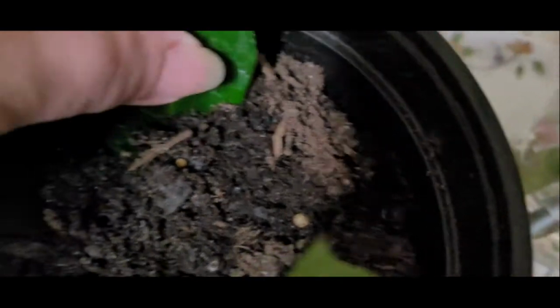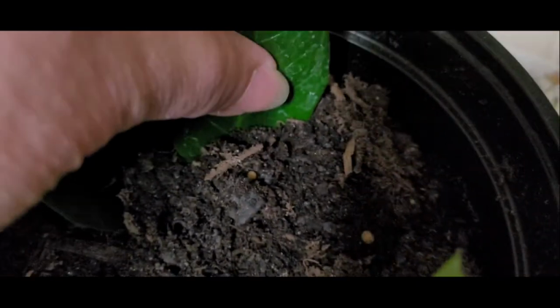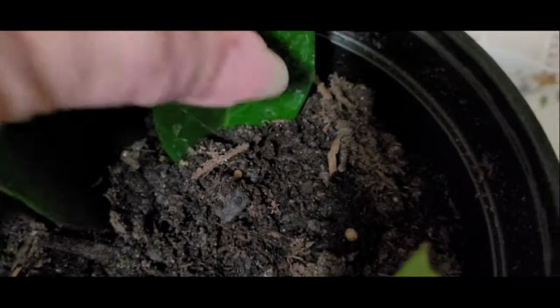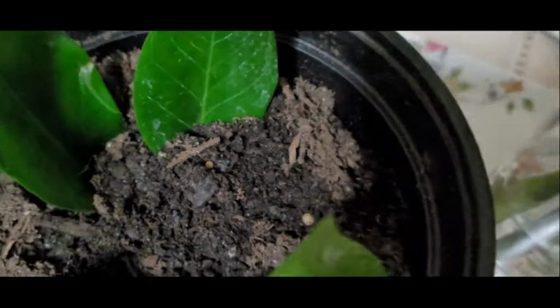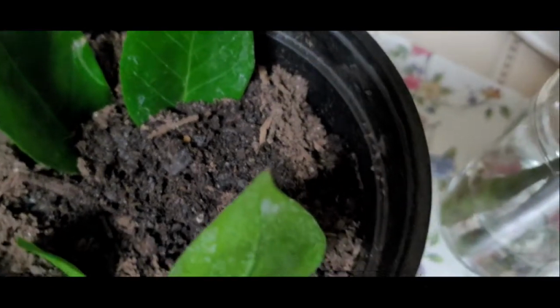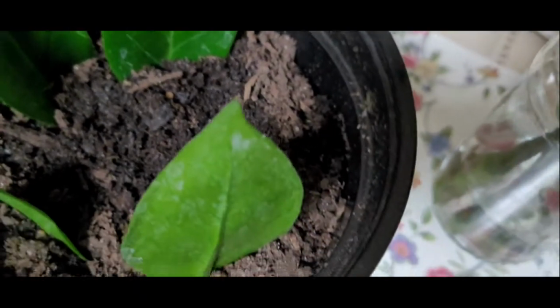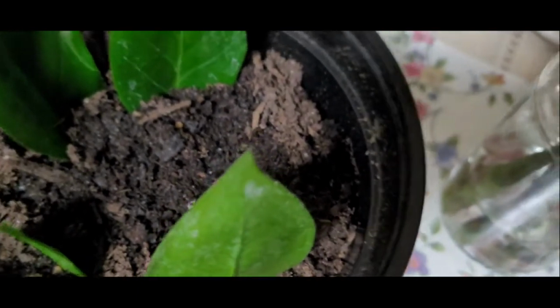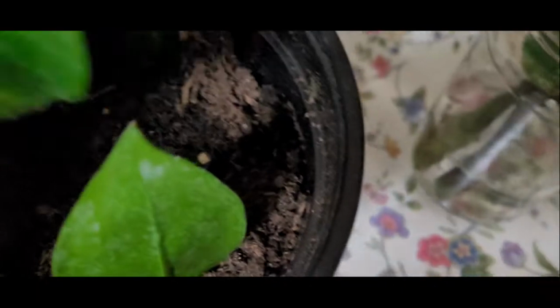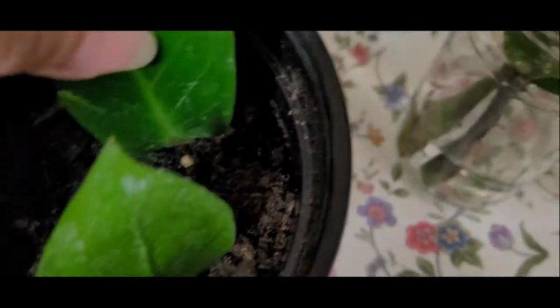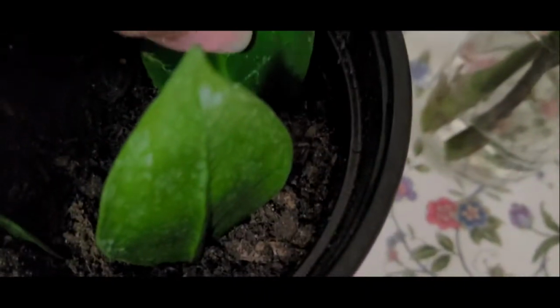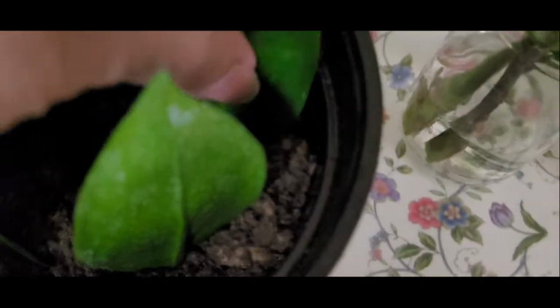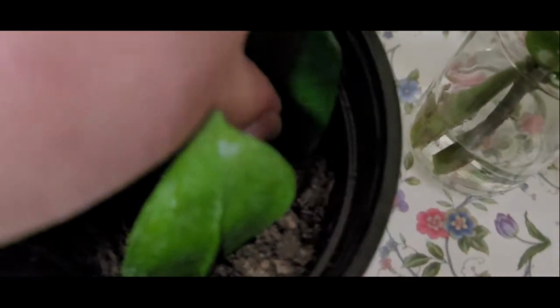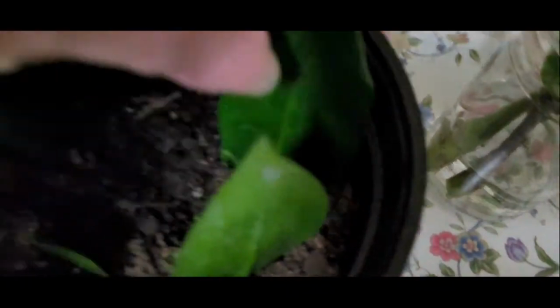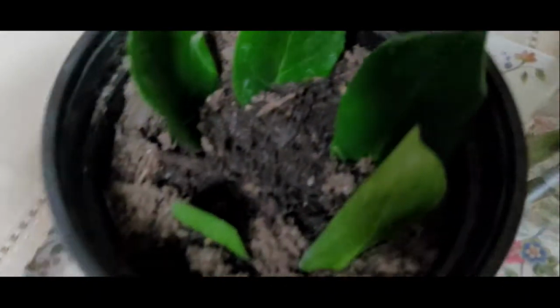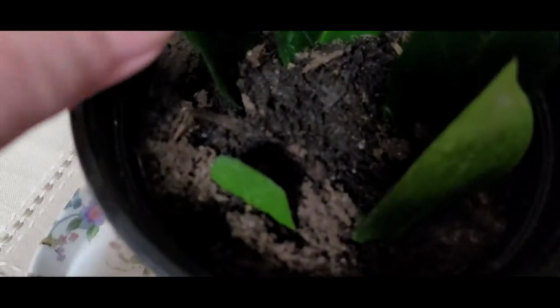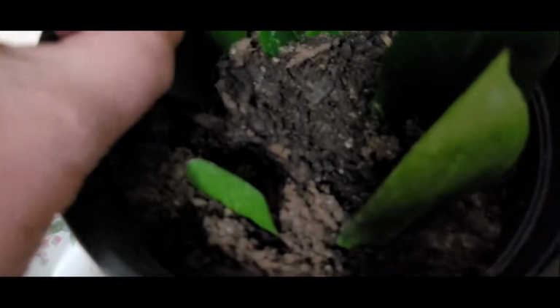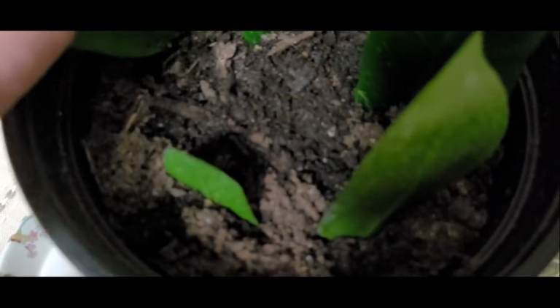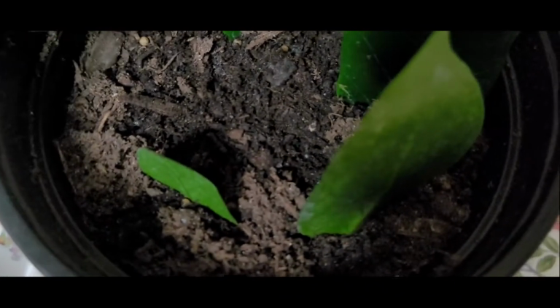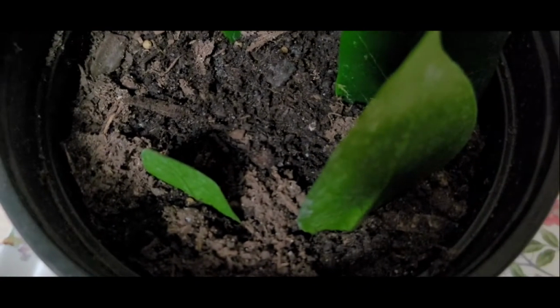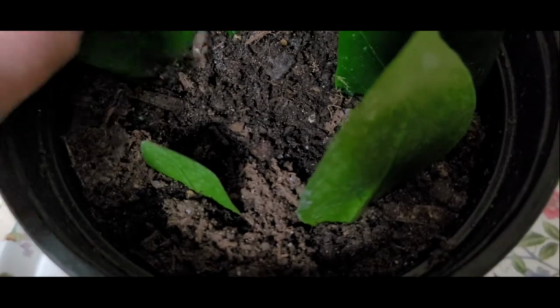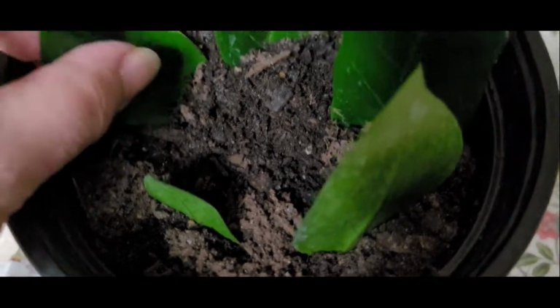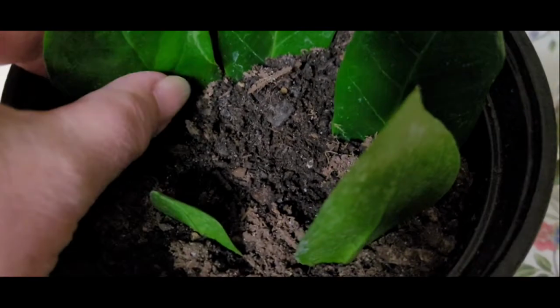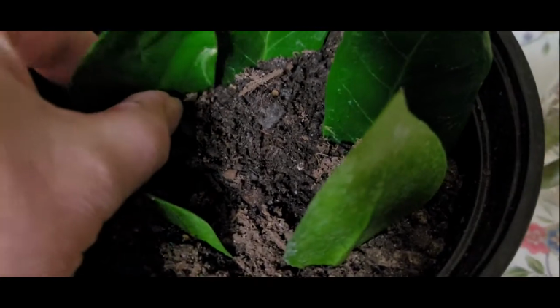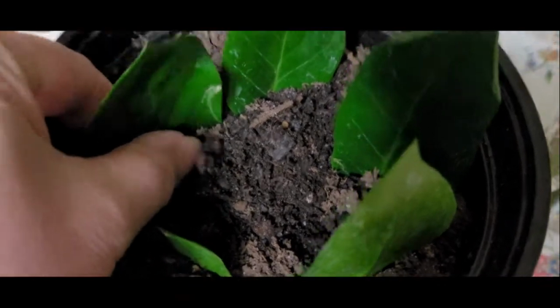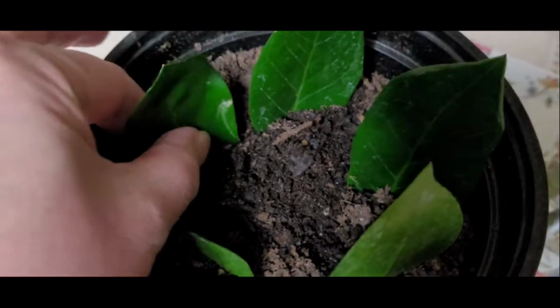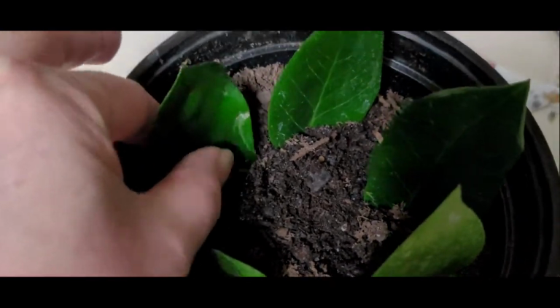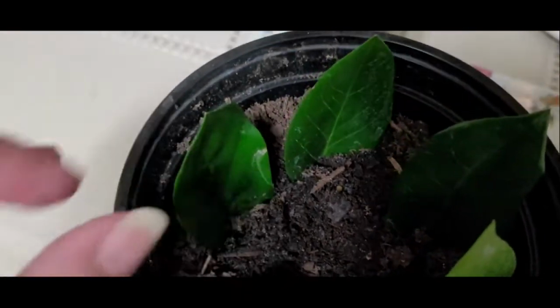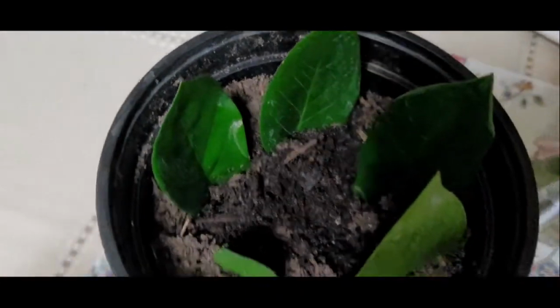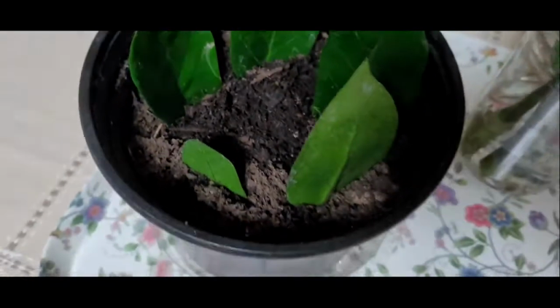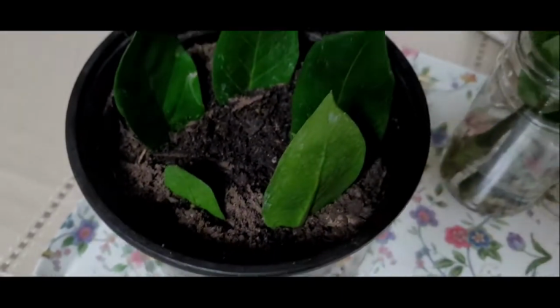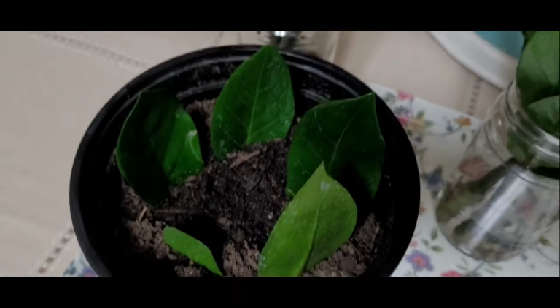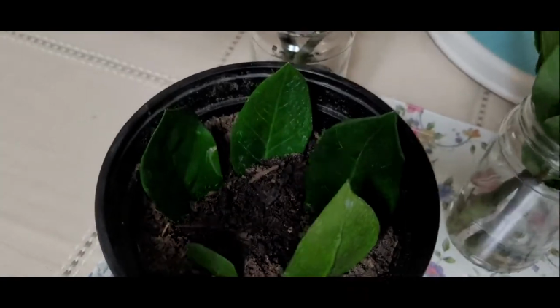These leaves I've only had in there a few days. Let me check and see if anything's happening yet — no, it's too soon. So I'll probably show the leaves after they start rooting.